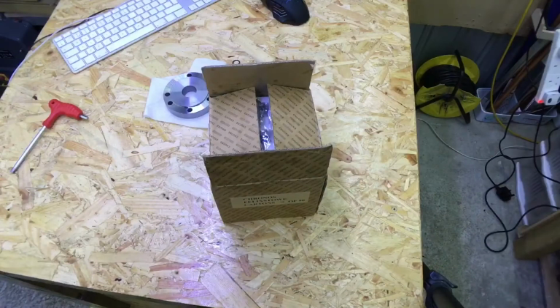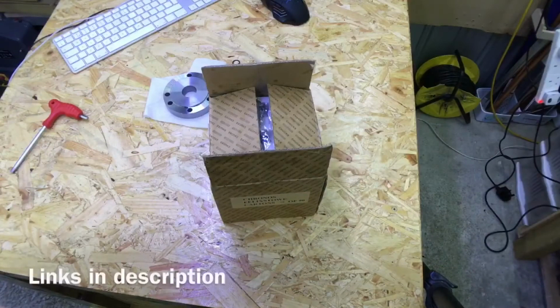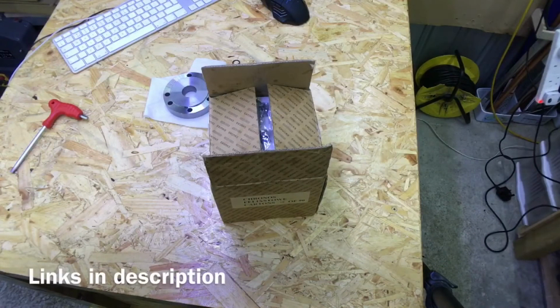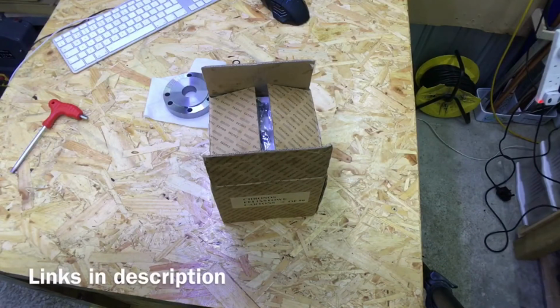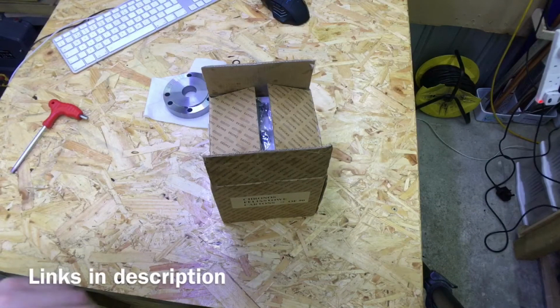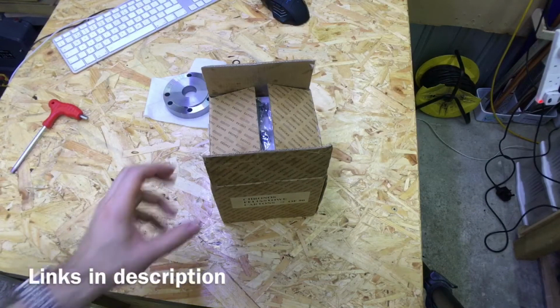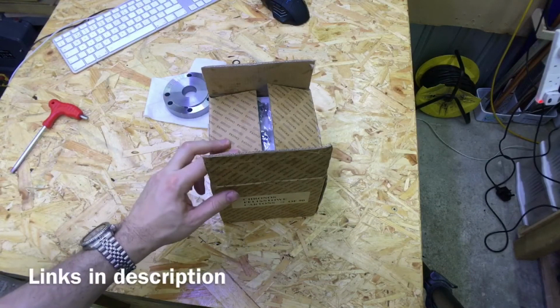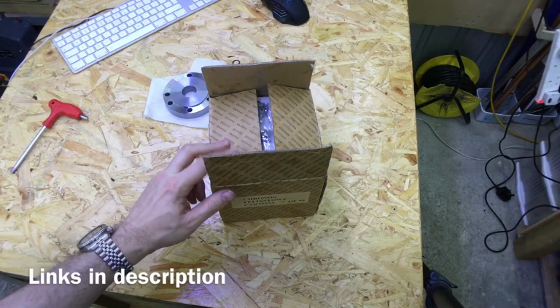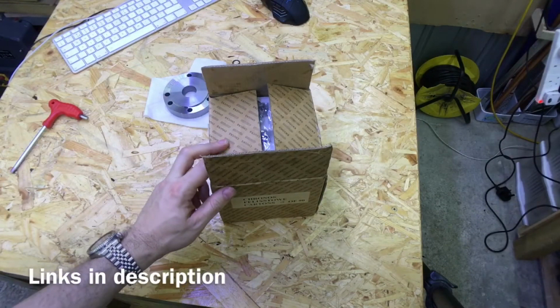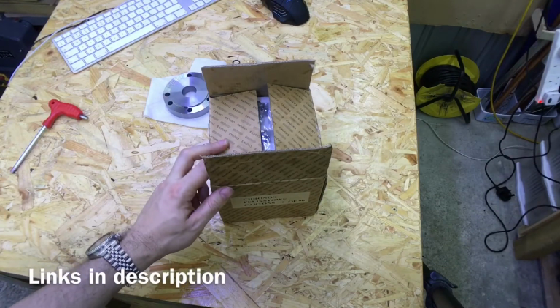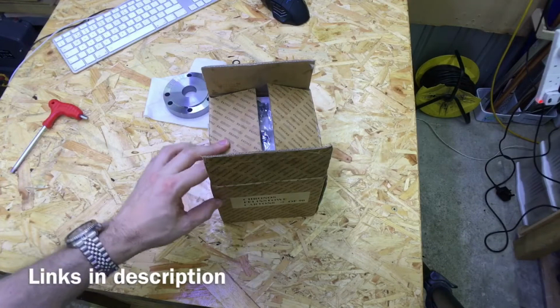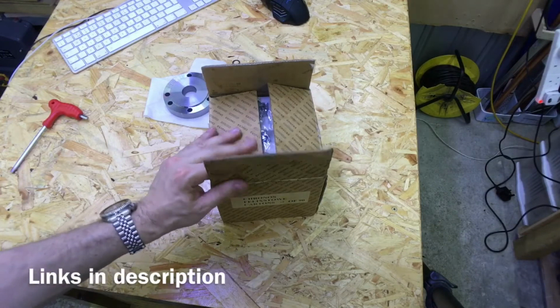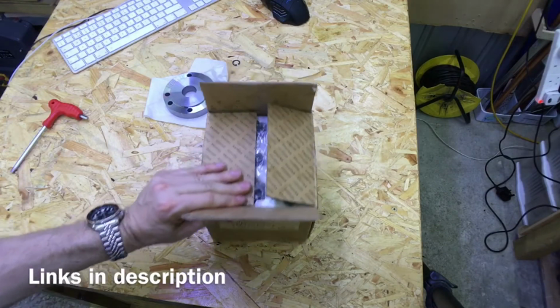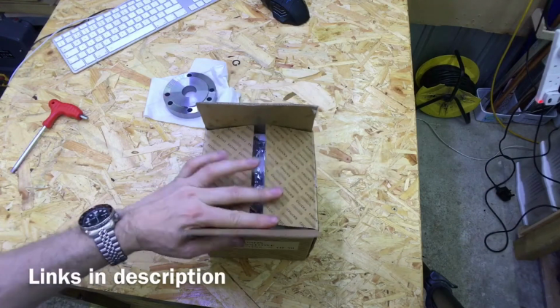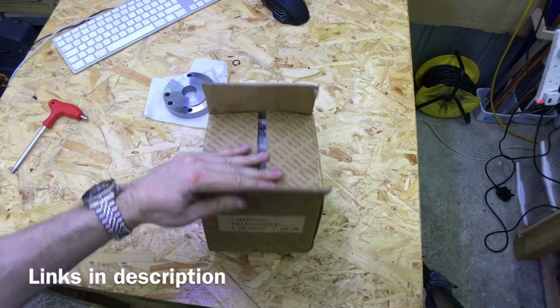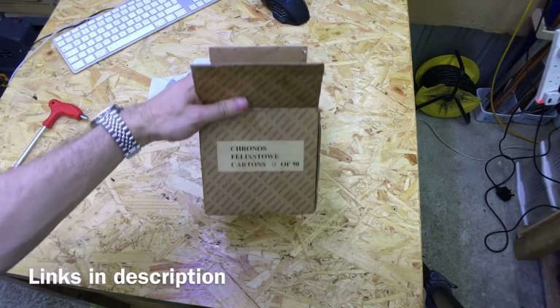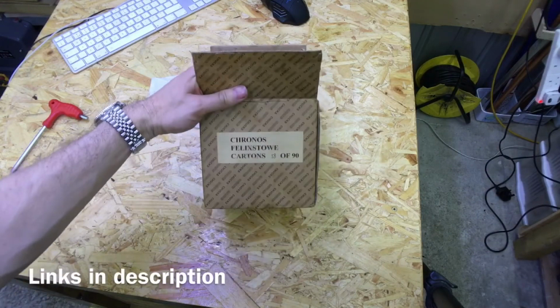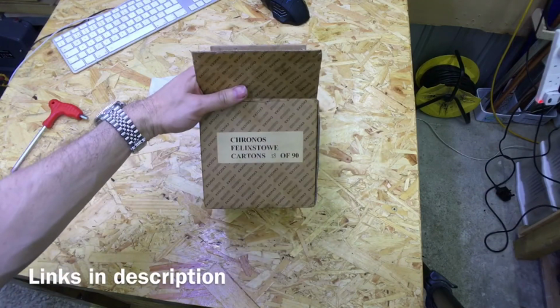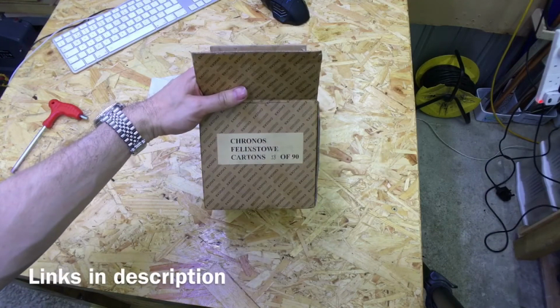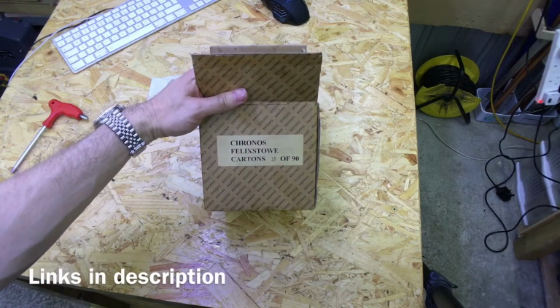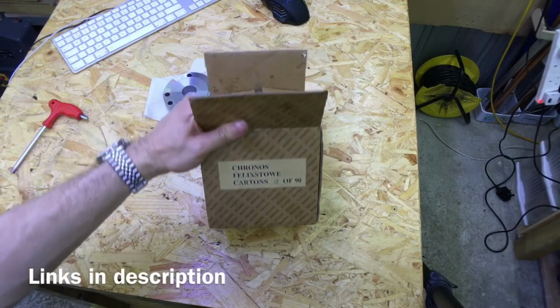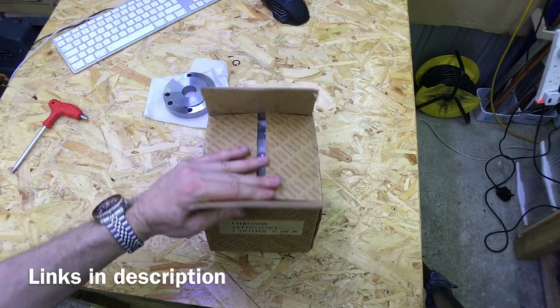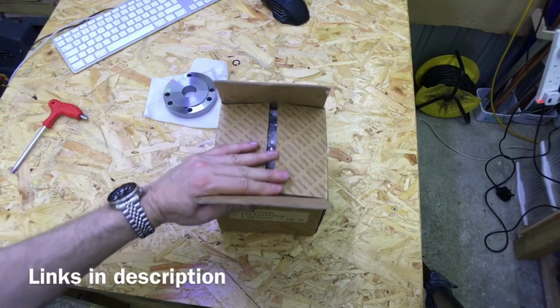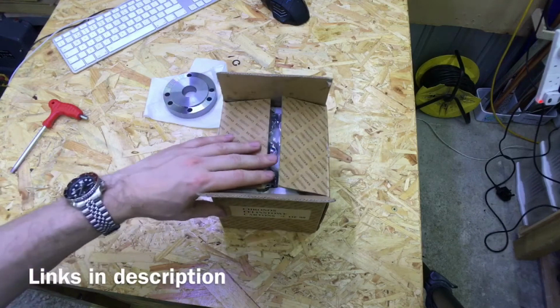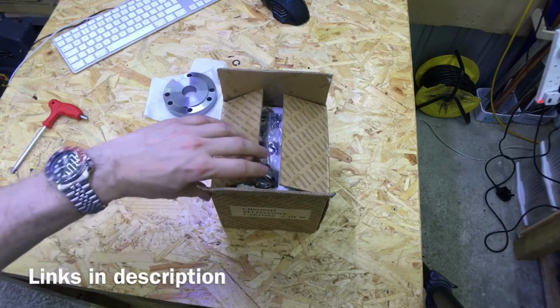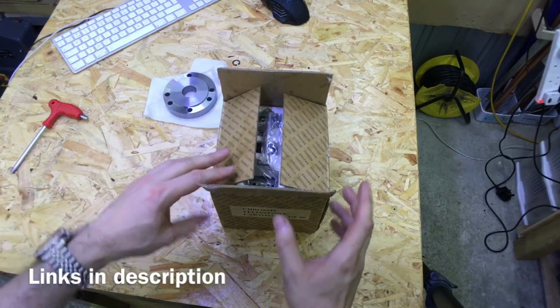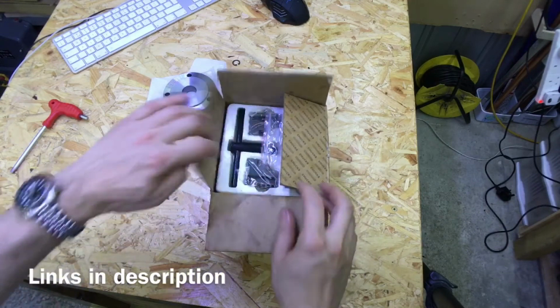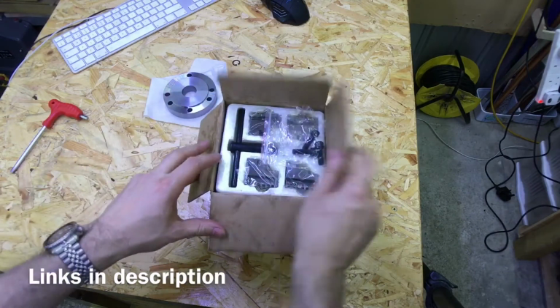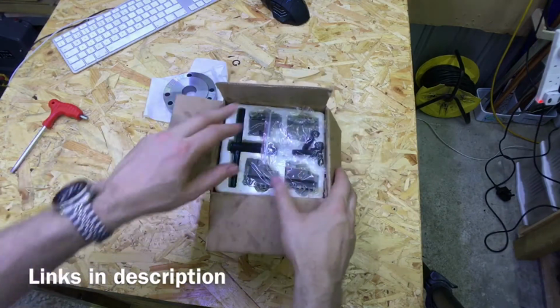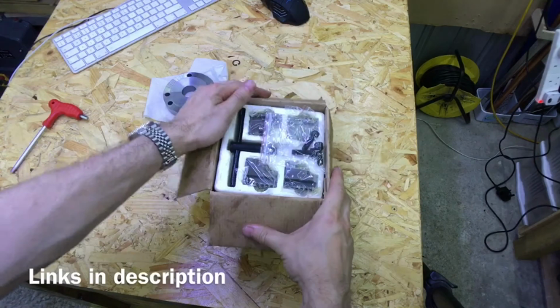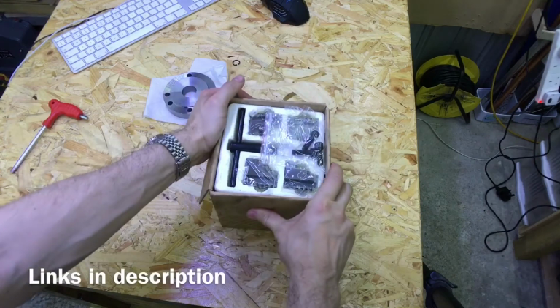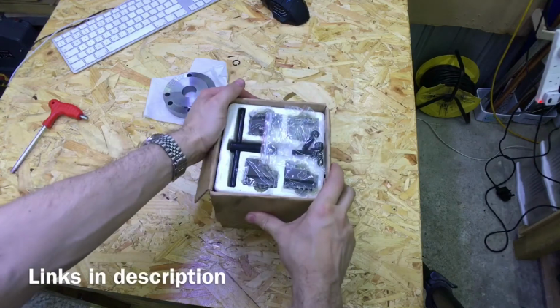Hi there. Today in the post I received this package from Kronos Engineering. This is a four-inch, four-jaw self-centering chuck.